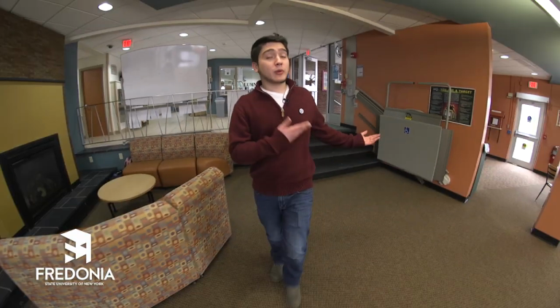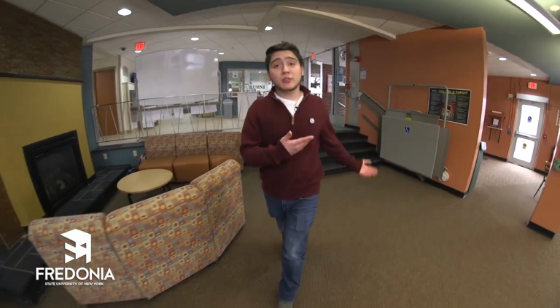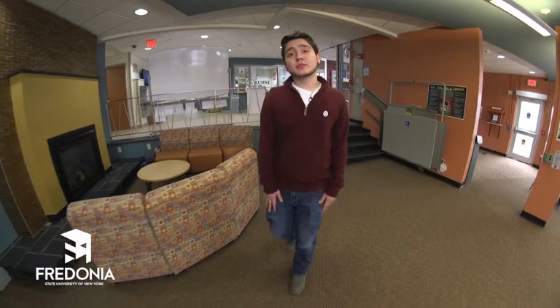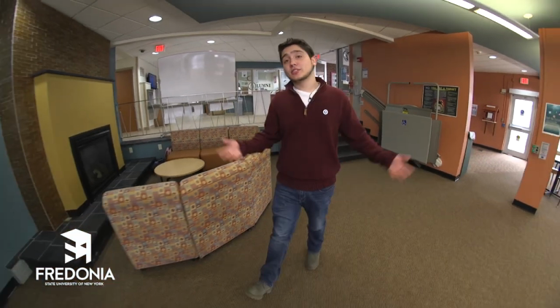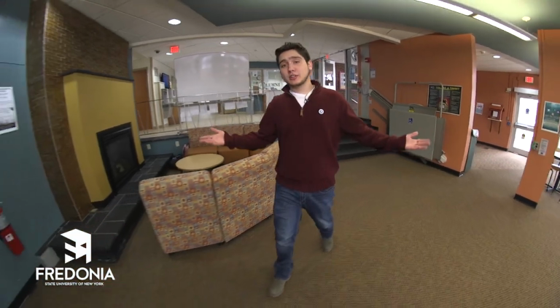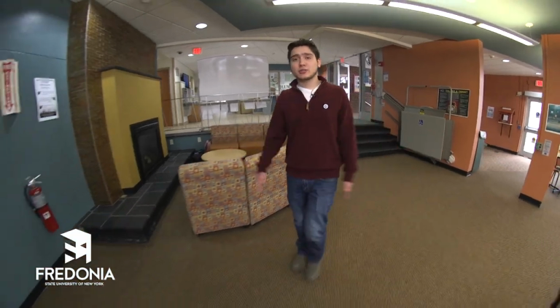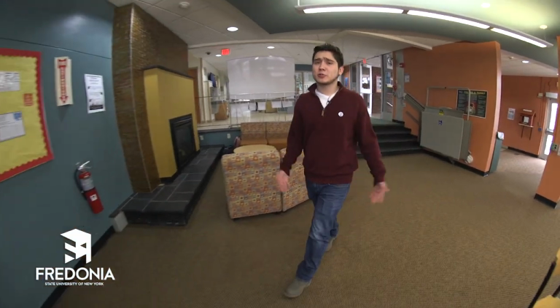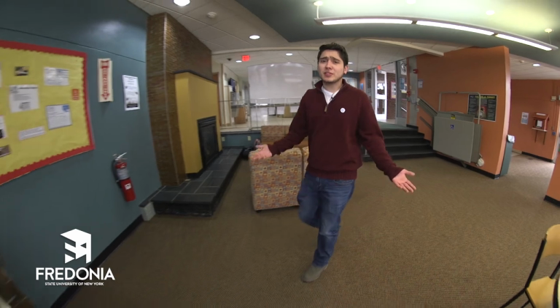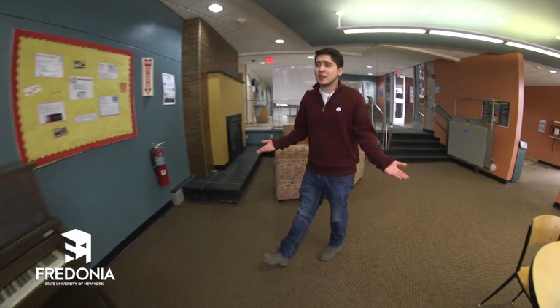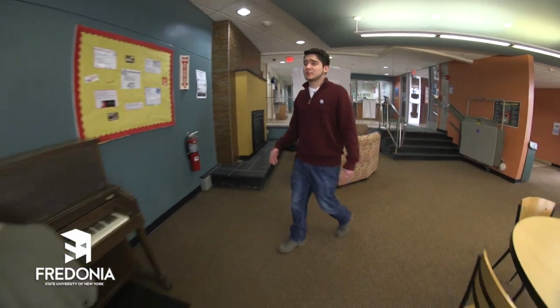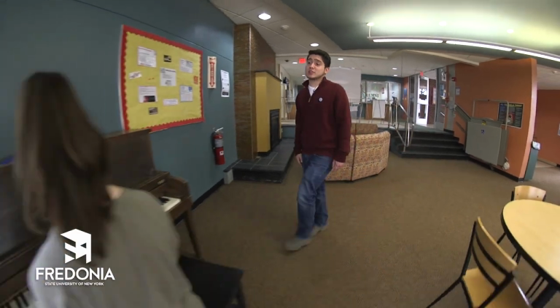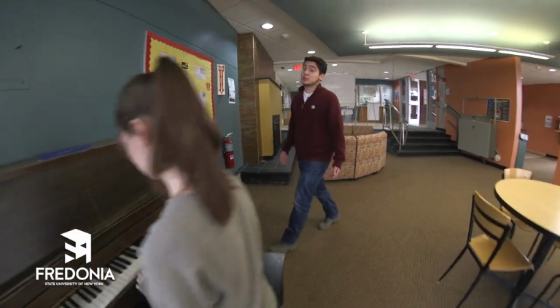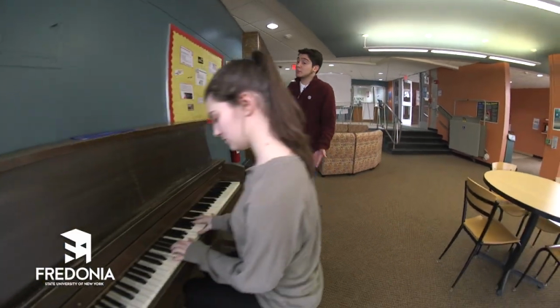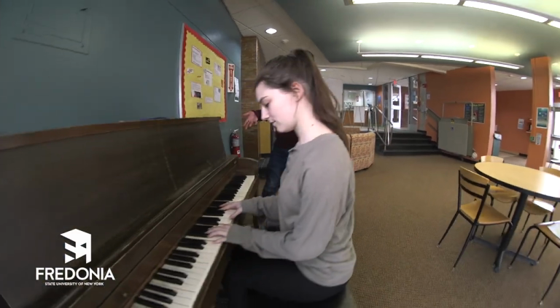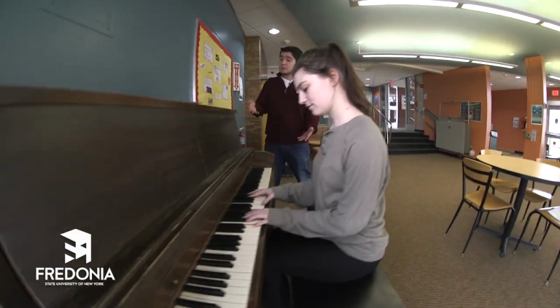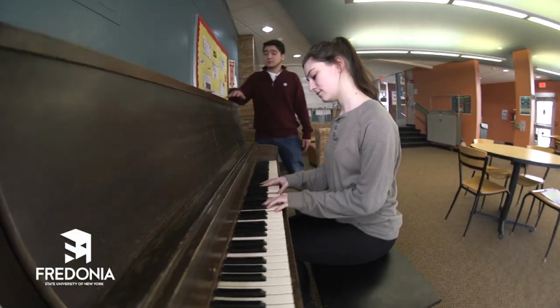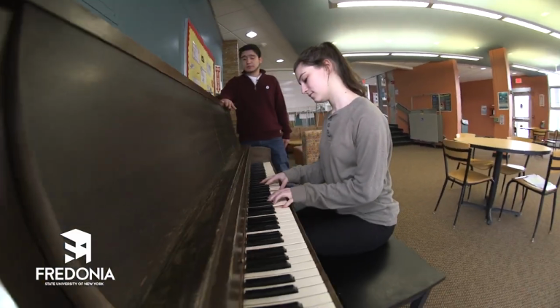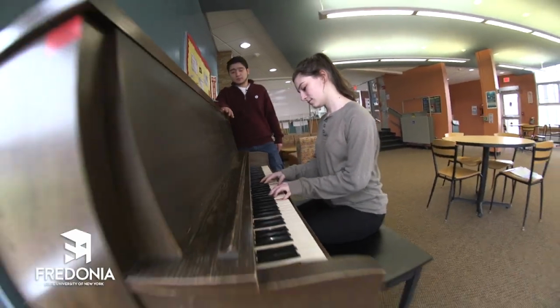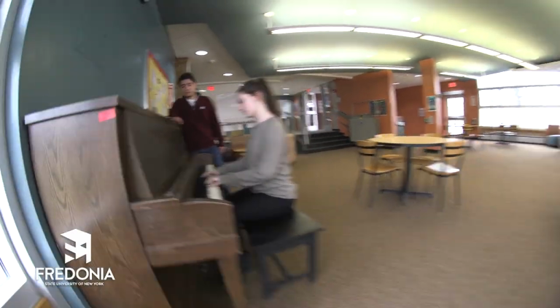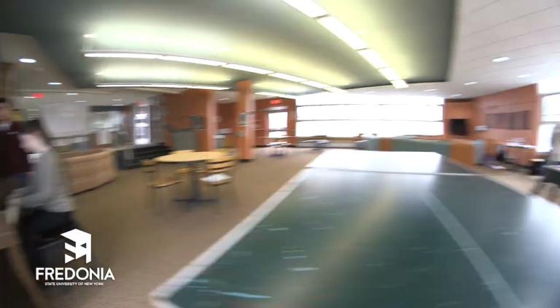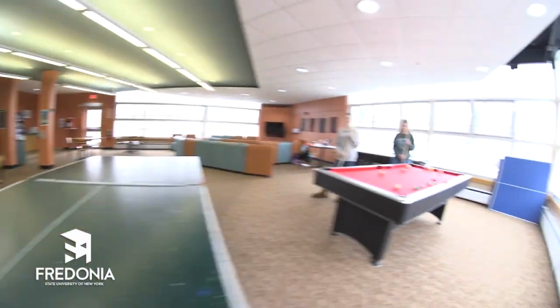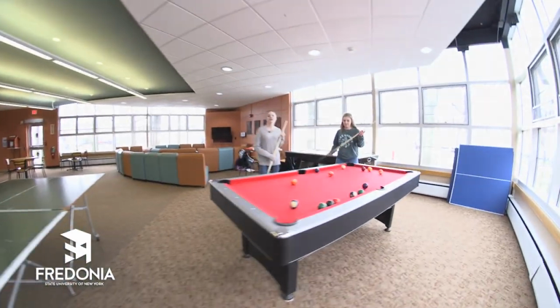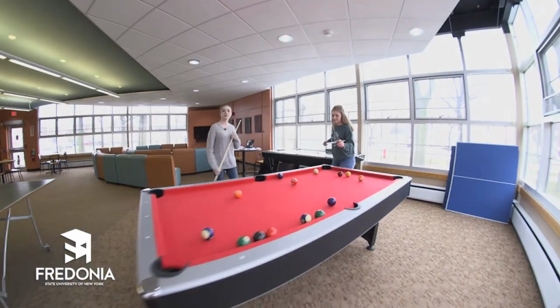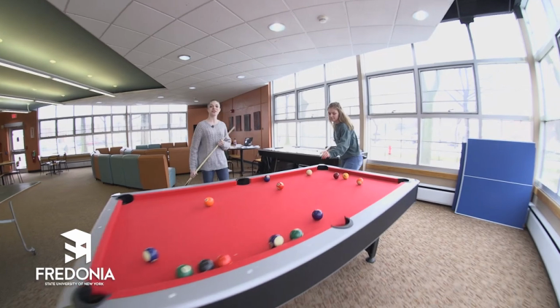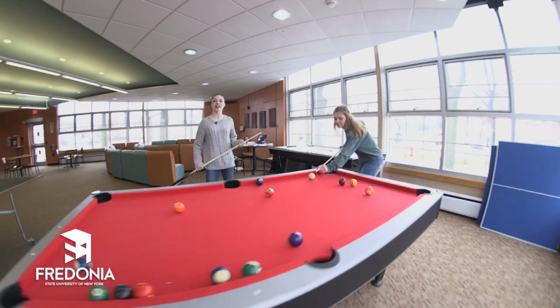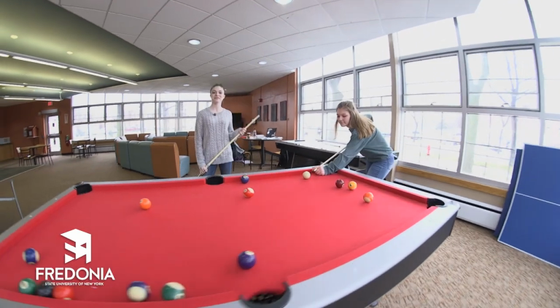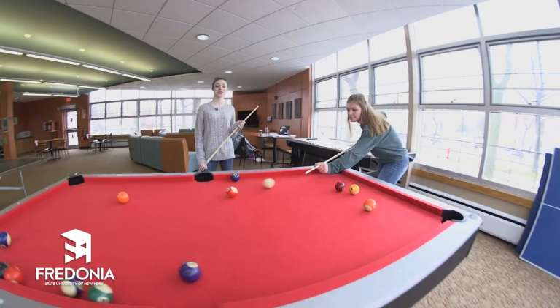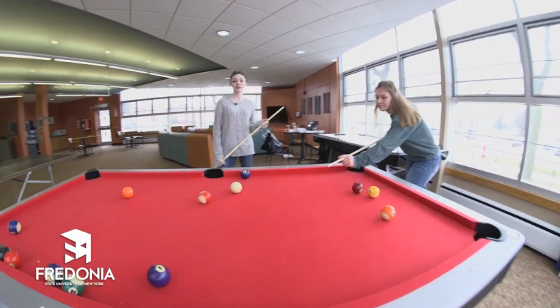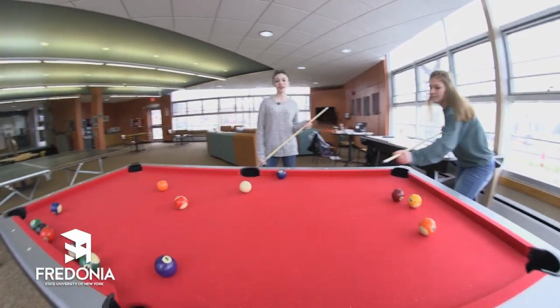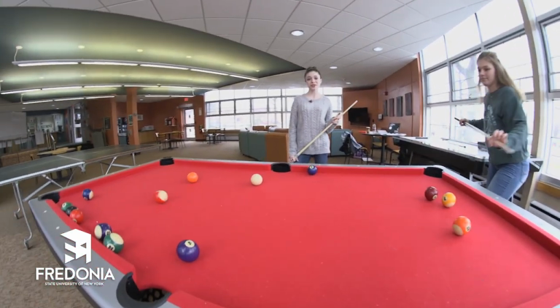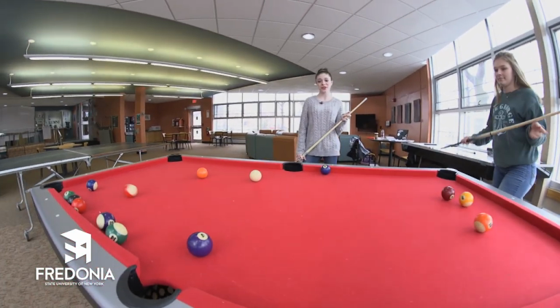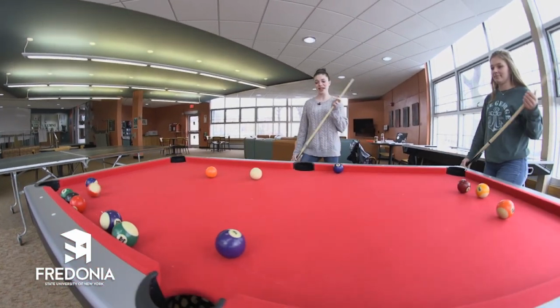Right off the main entrance is a shared lounge, a great place to hang out with some friends, whether it's playing the piano or shooting a game of pool with your friends. You can keep yourself entertained throughout the whole day.